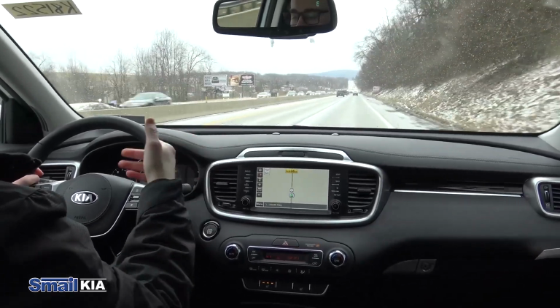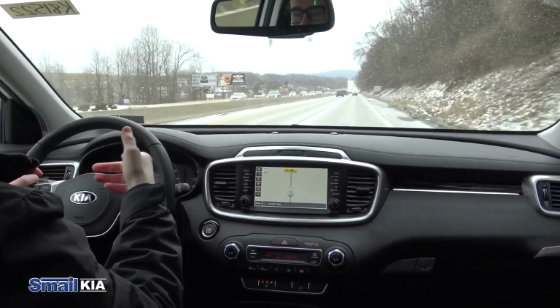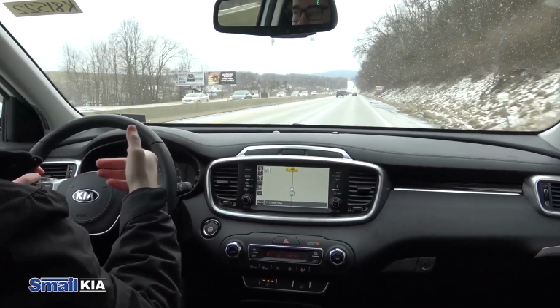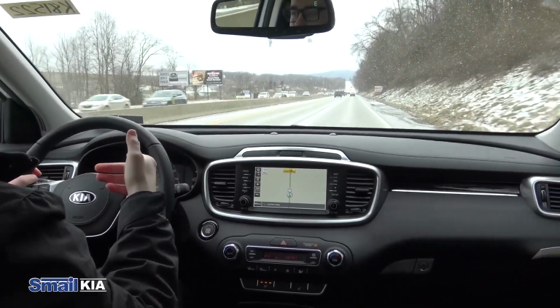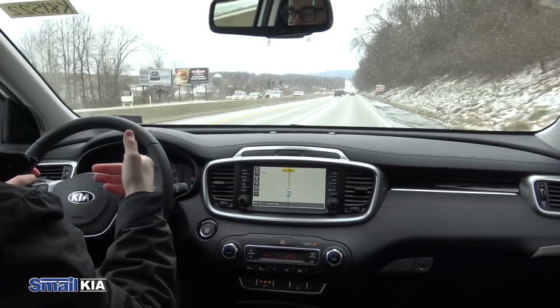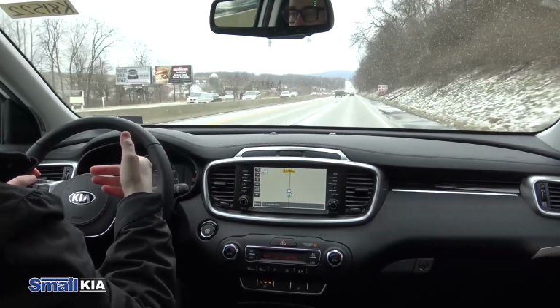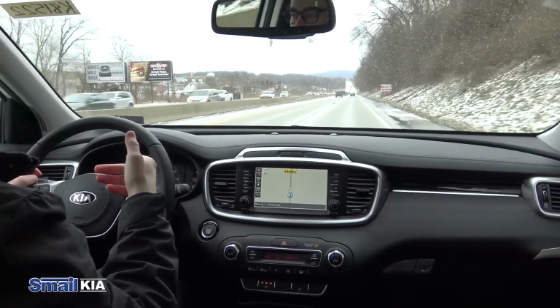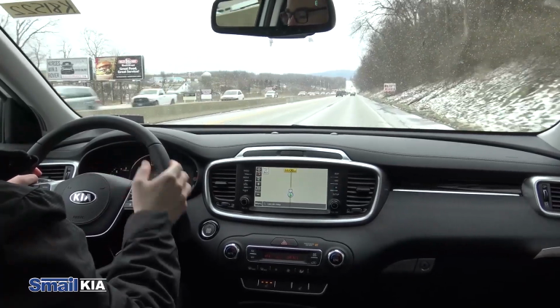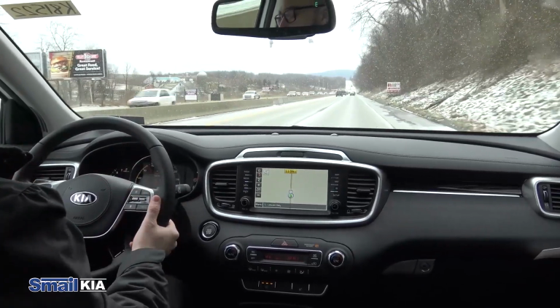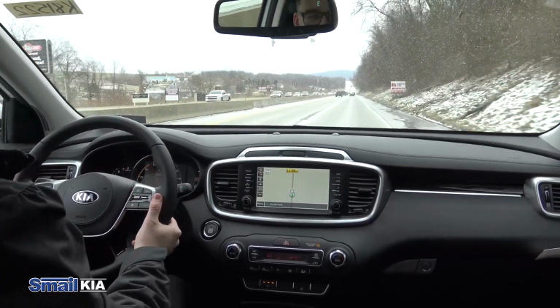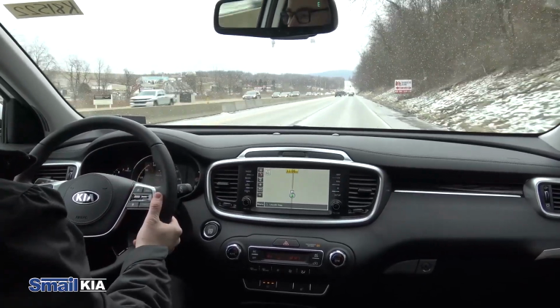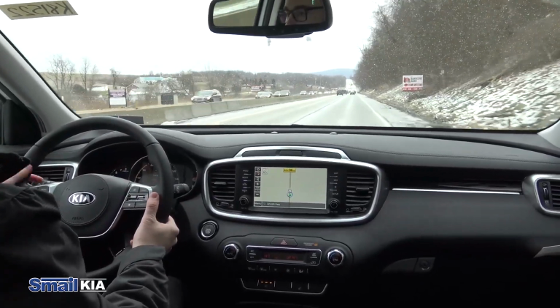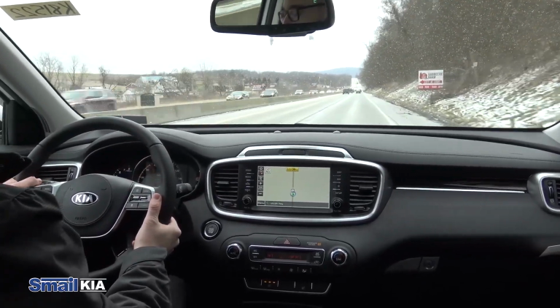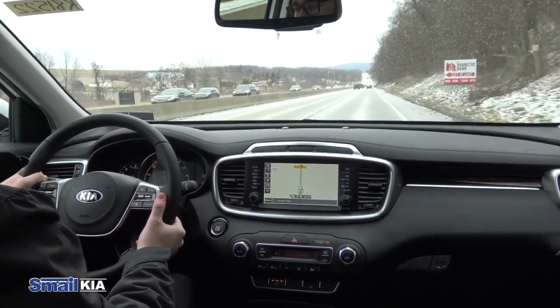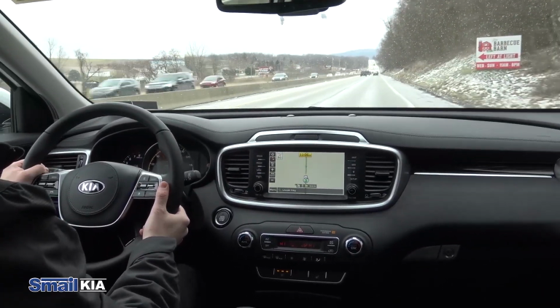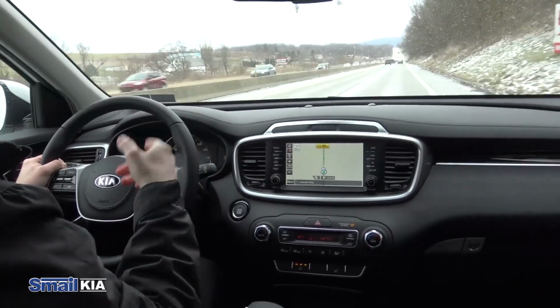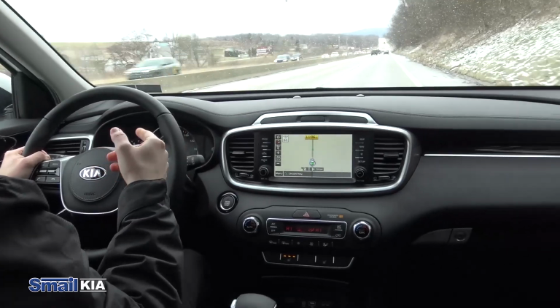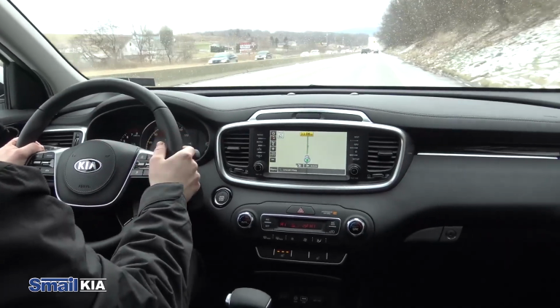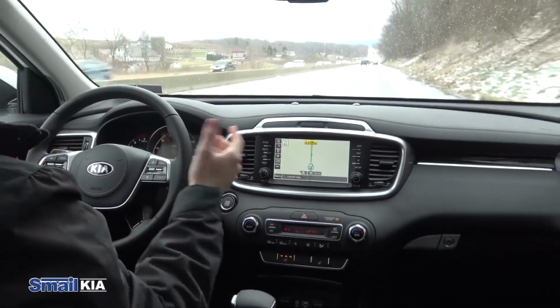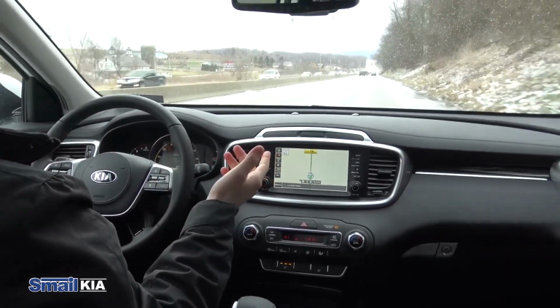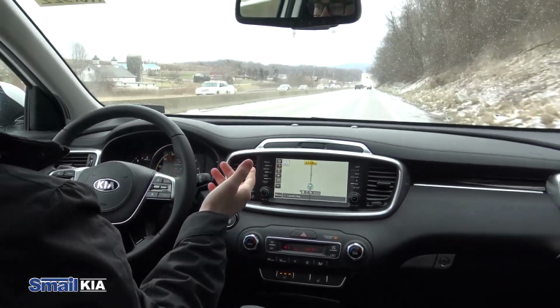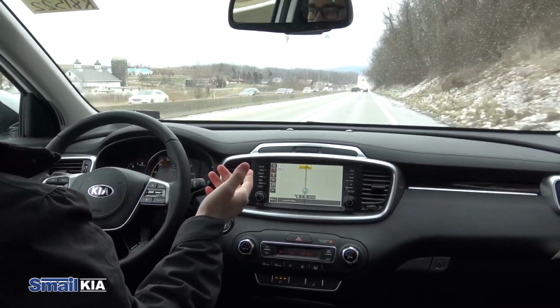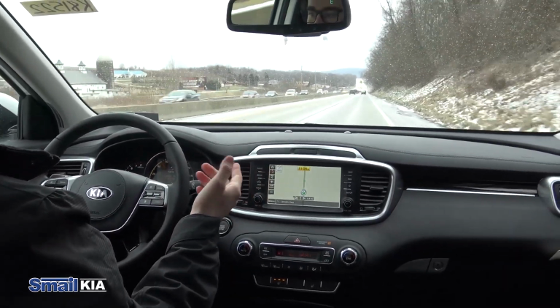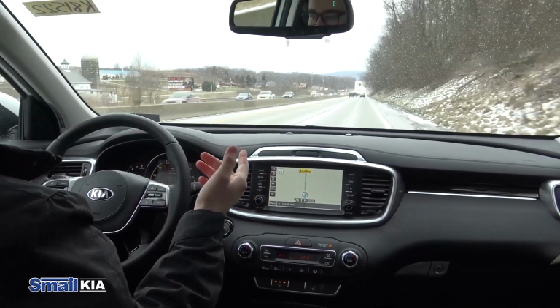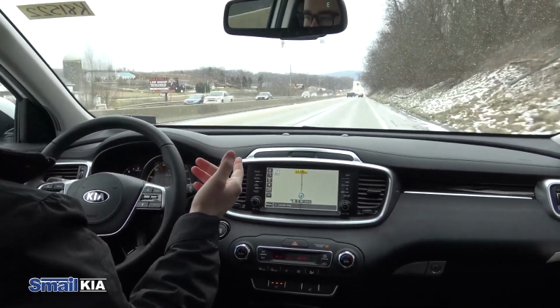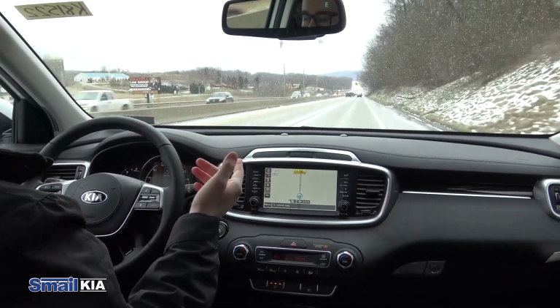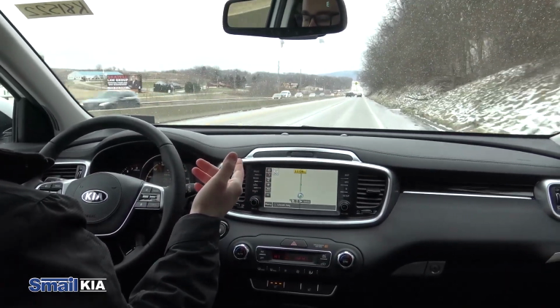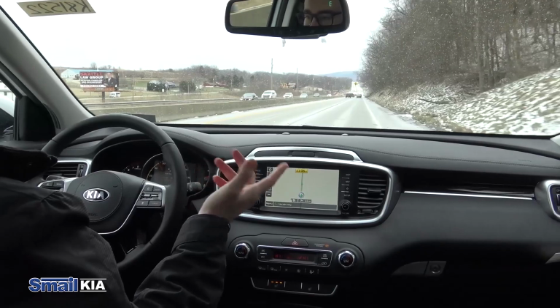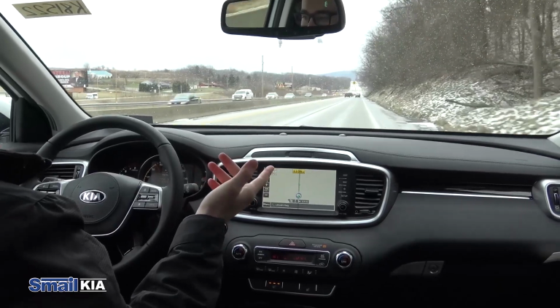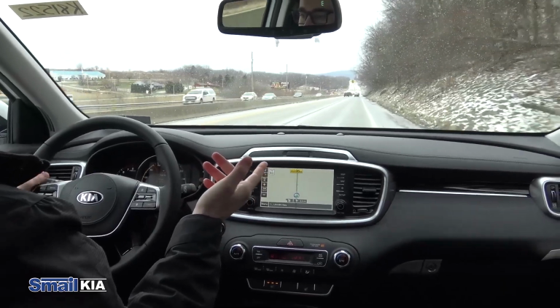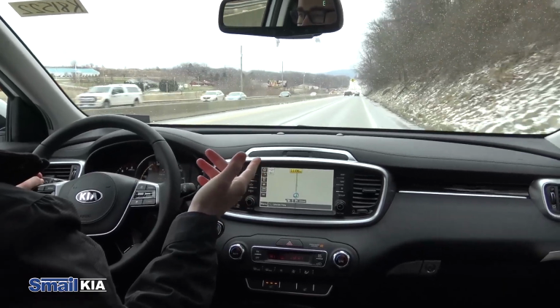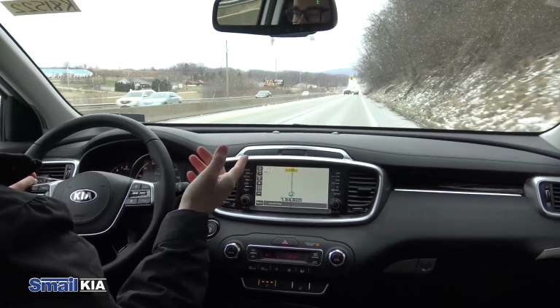I have lane keeping aid enabled. There's a button over on the left here that you have to press and that'll enable lane keeping aid. And if I were to let go of the wheel — you hear that sound? That's lane keeping aid.